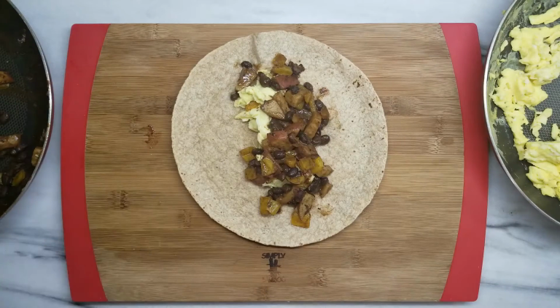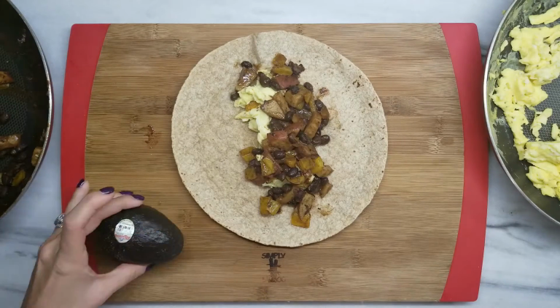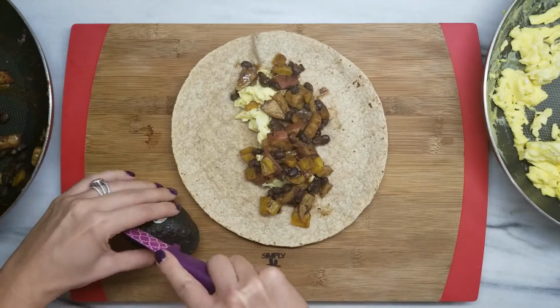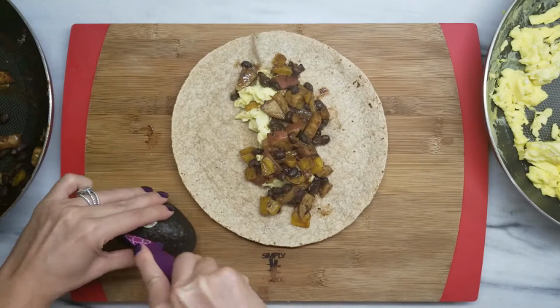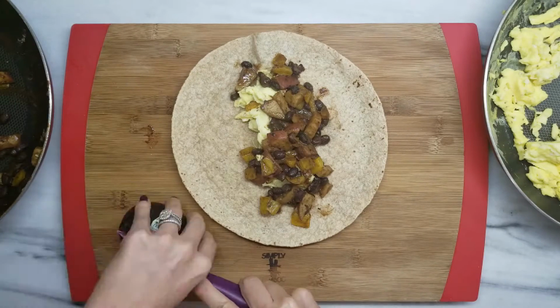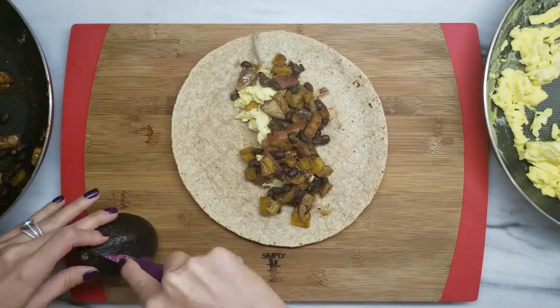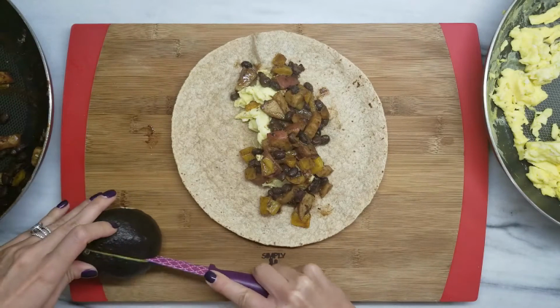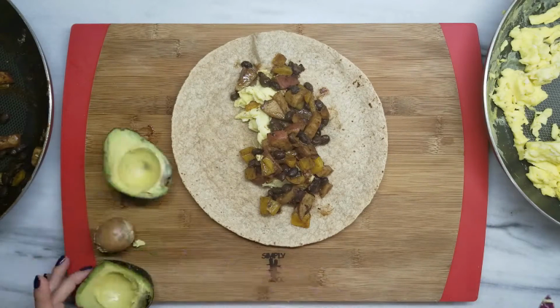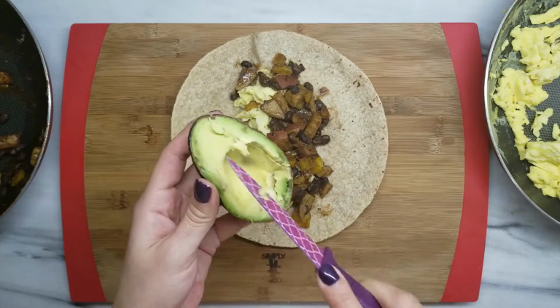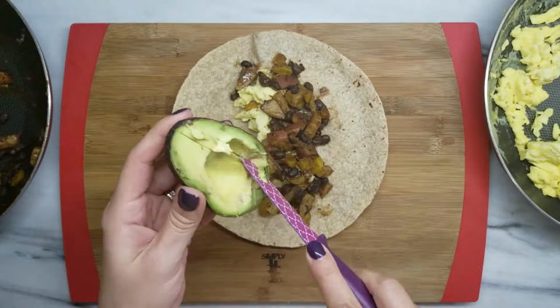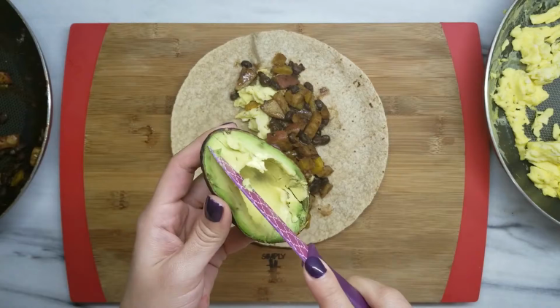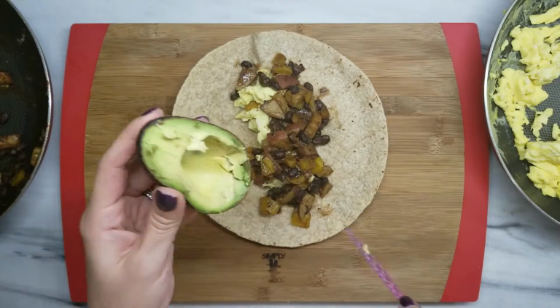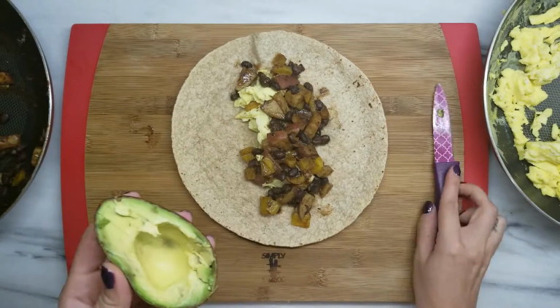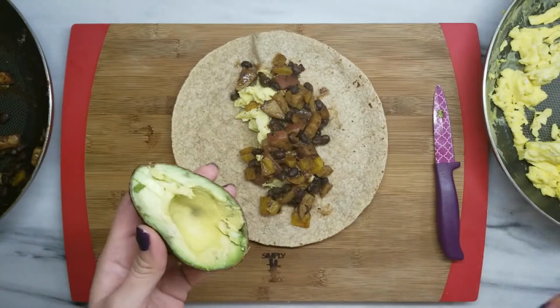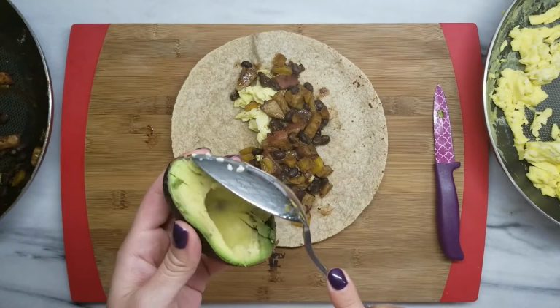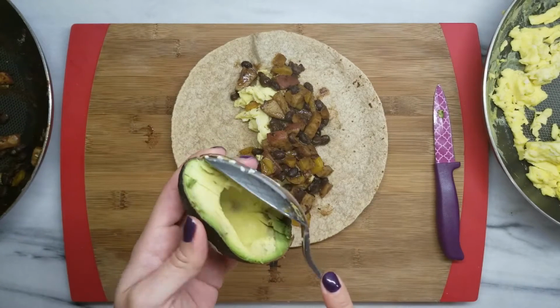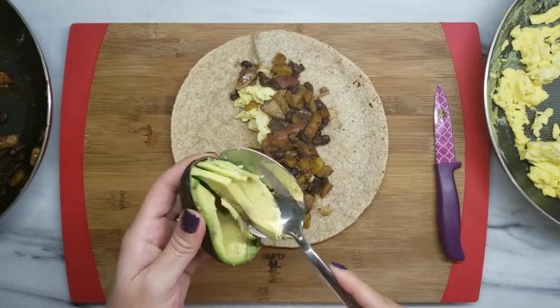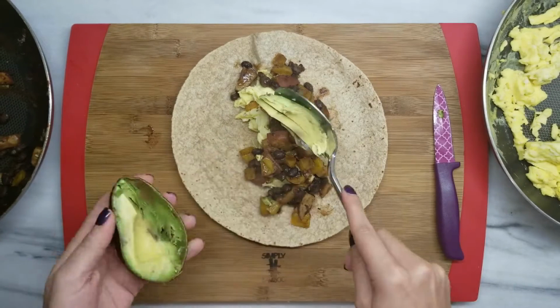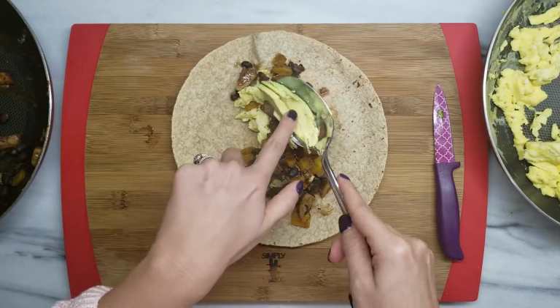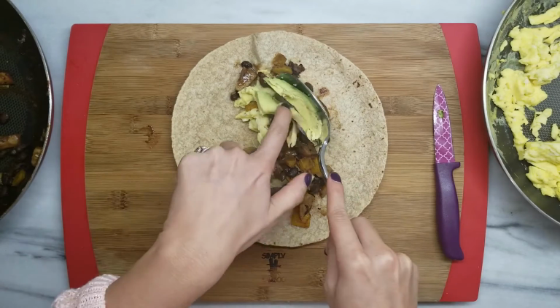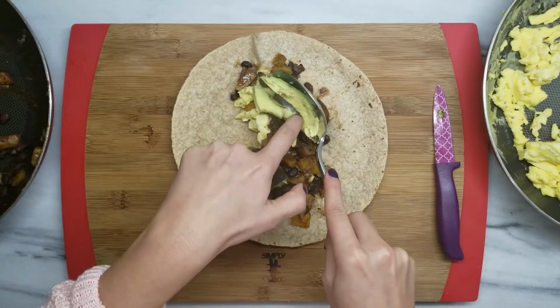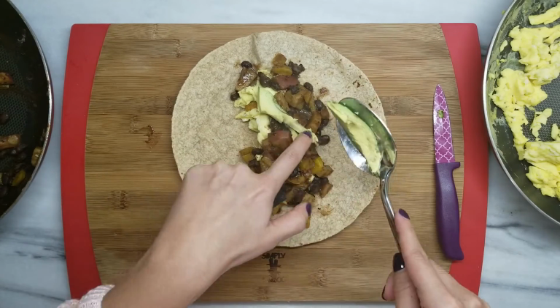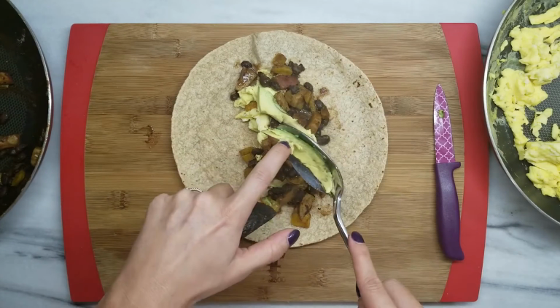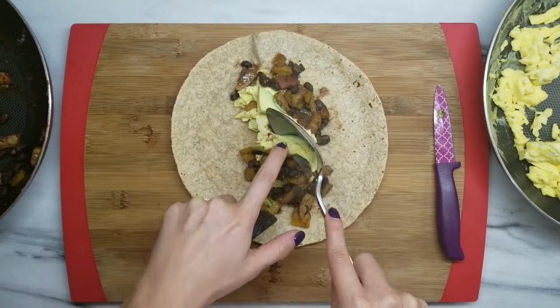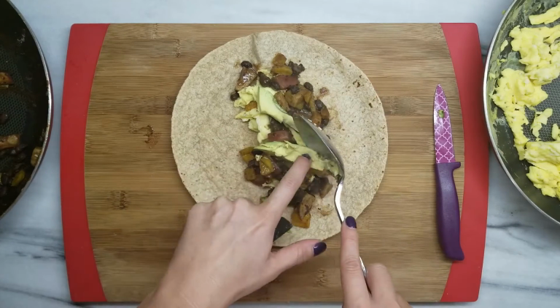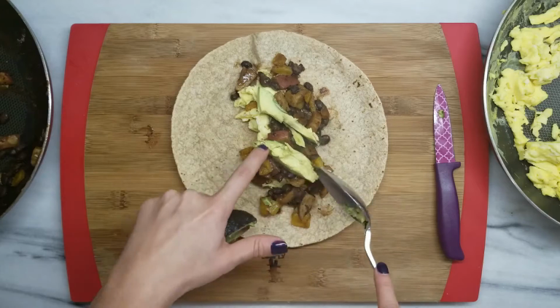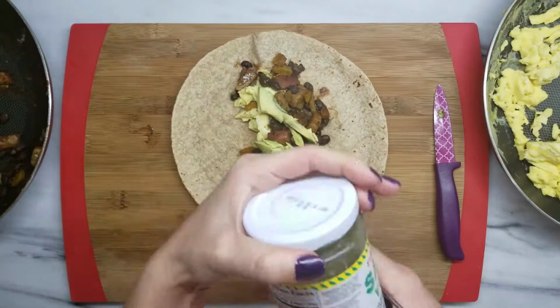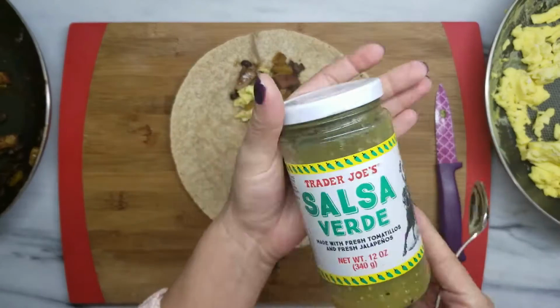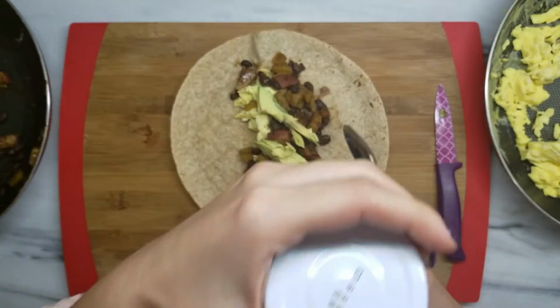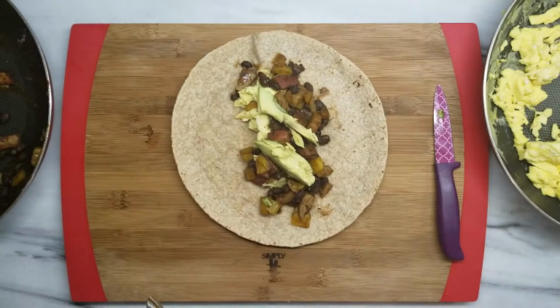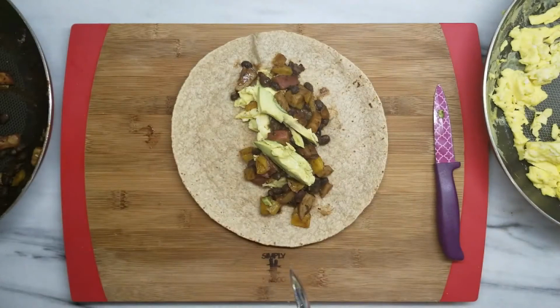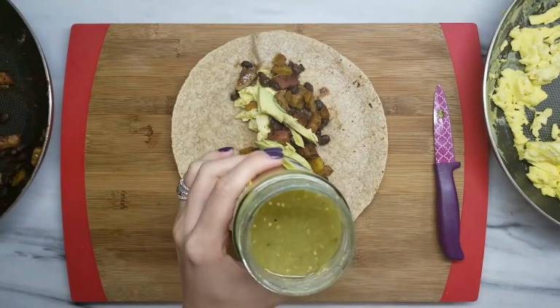For this one I'm going to be eating it right now, so I'm going to add some fresh avocado and a little extra salsa.